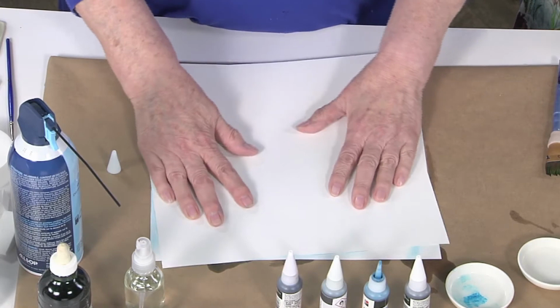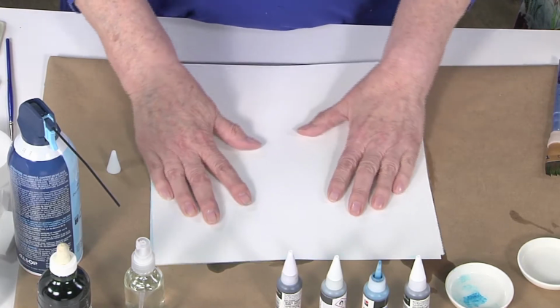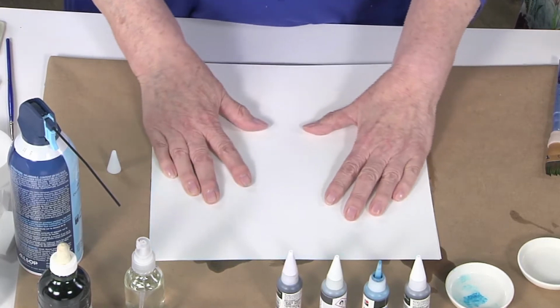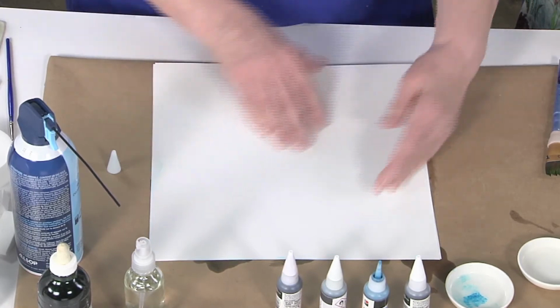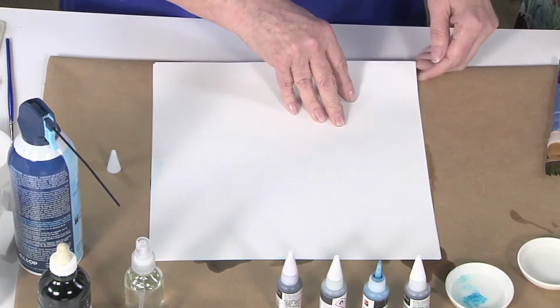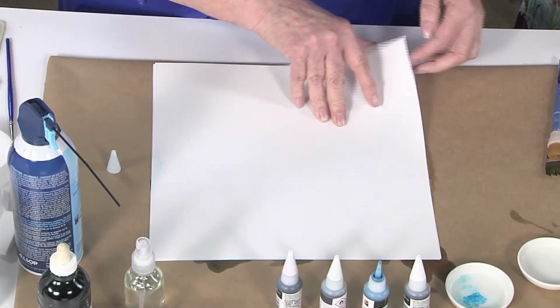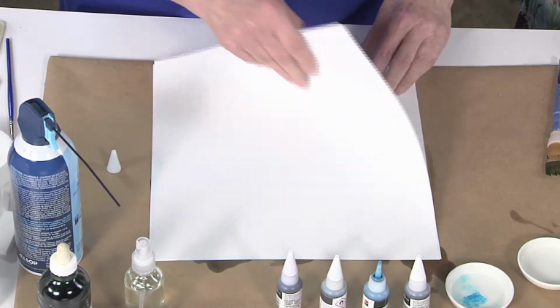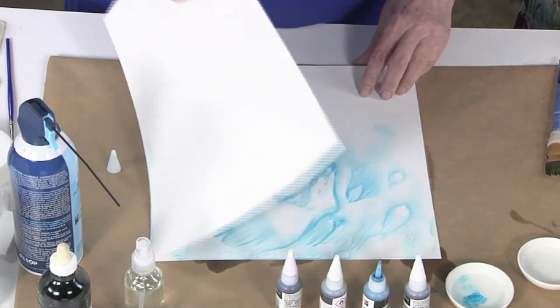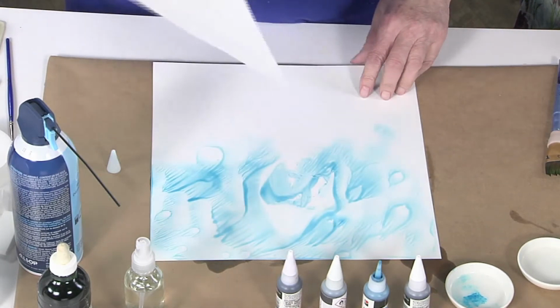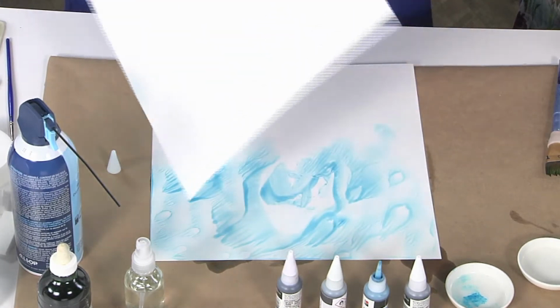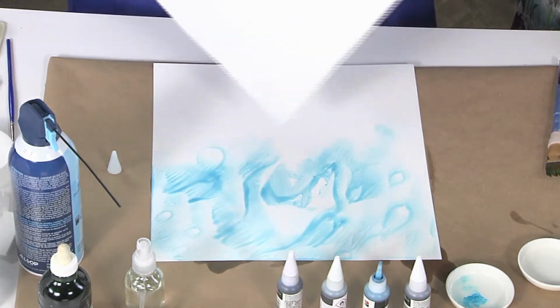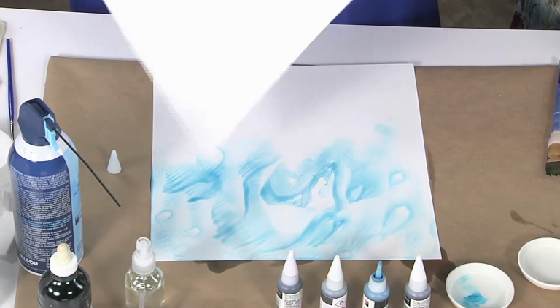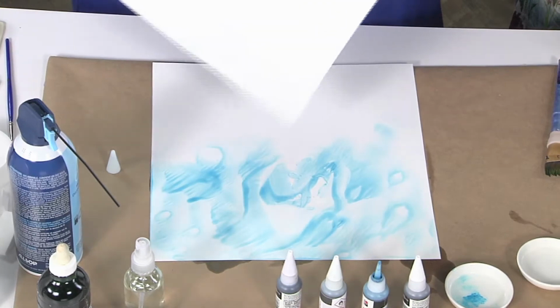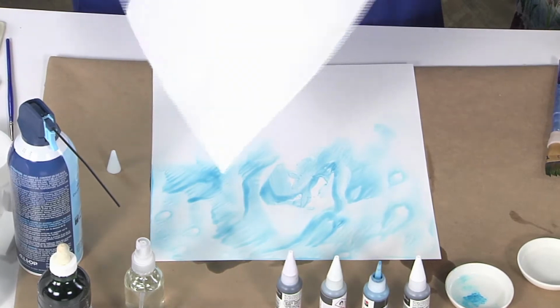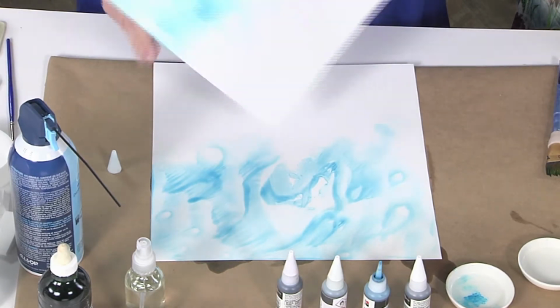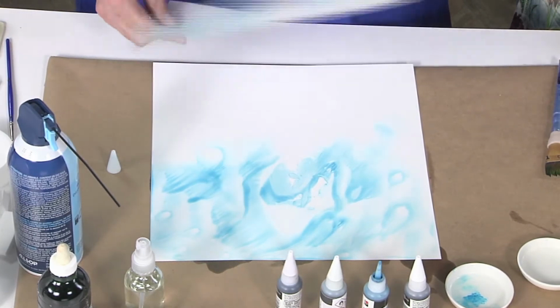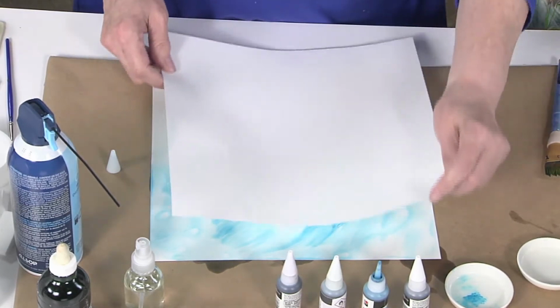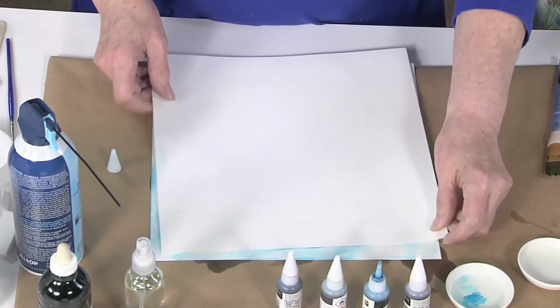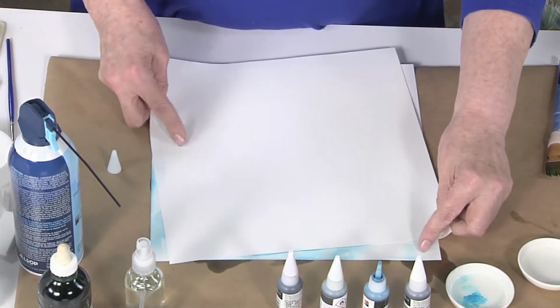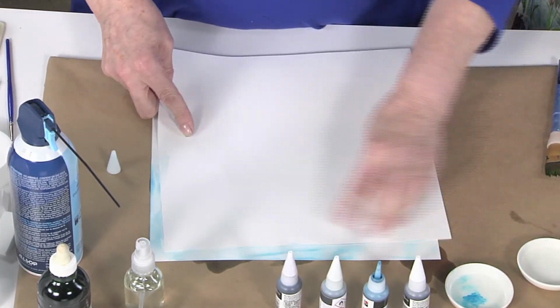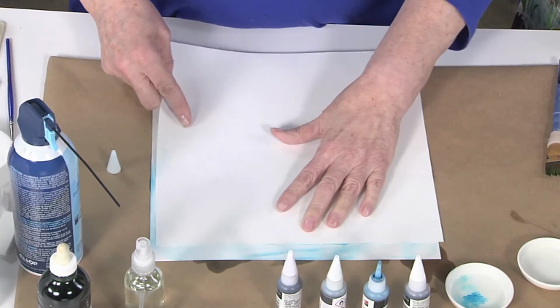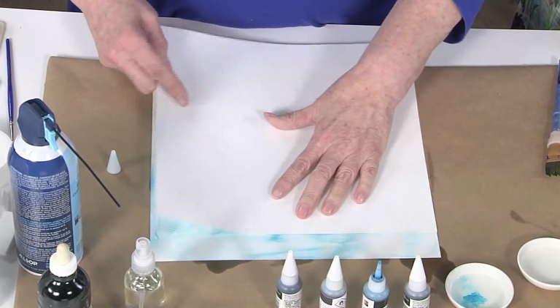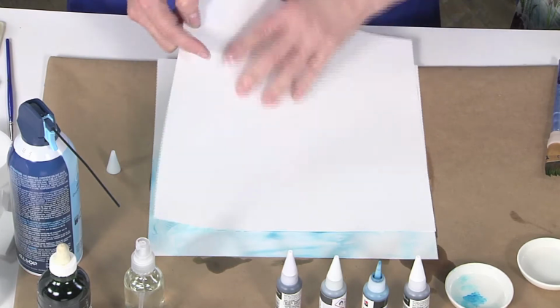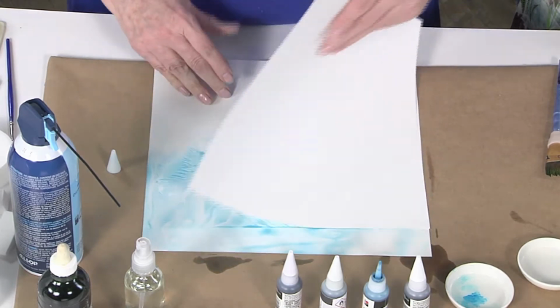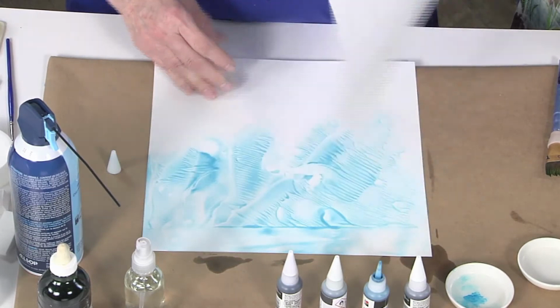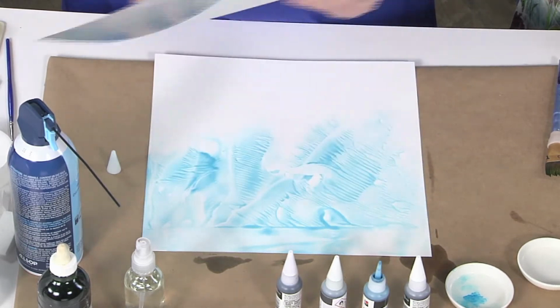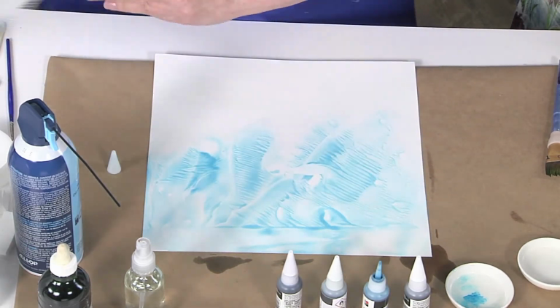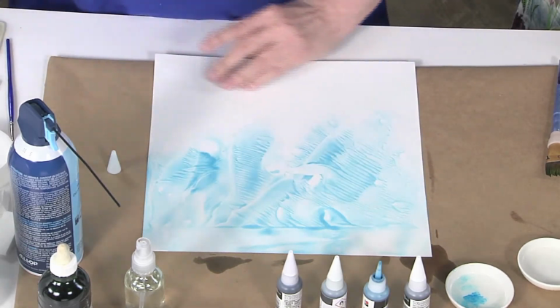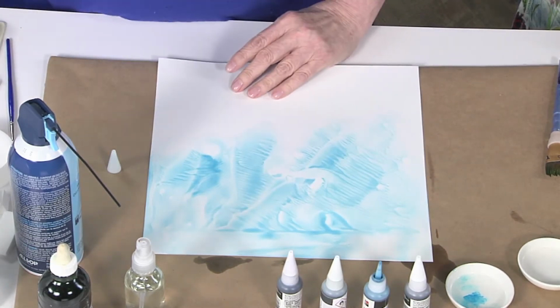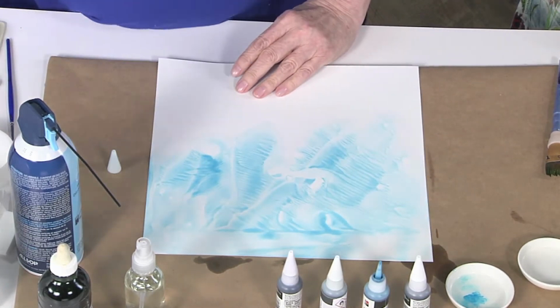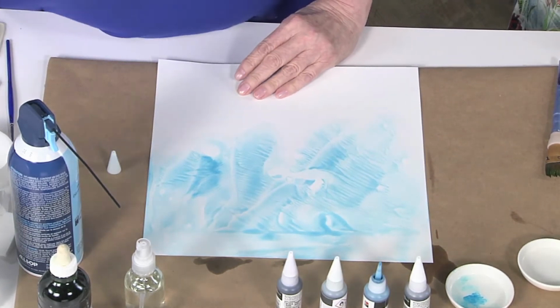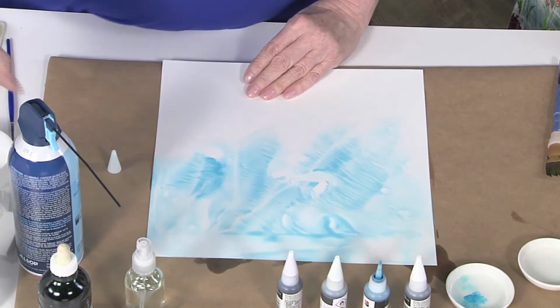I'm gonna take this piece and smear it — technical term! You kind of get two for one here, and when you wiggled it, look at those stripes! I'm gonna try it again because those don't look much like clouds to me. Let's do it one more time. Okay, I can live with that one — I can see the clouds right there.